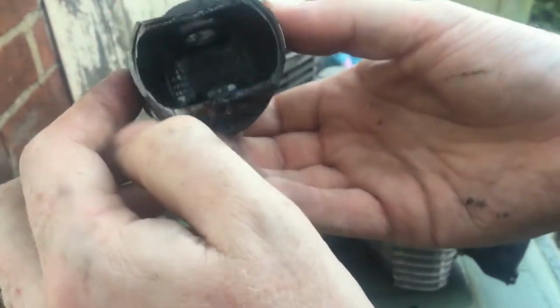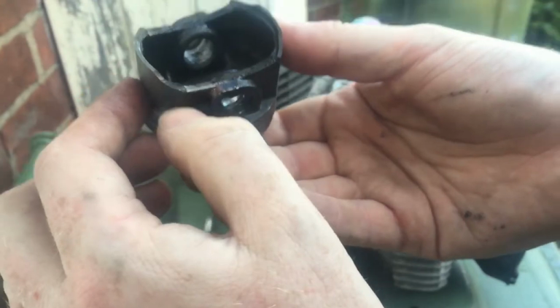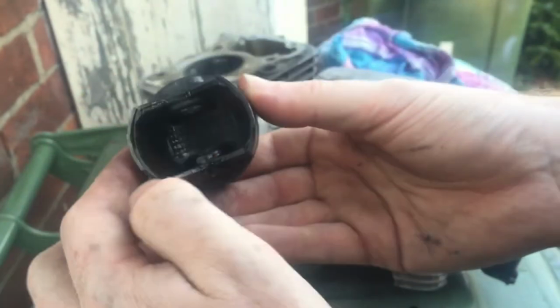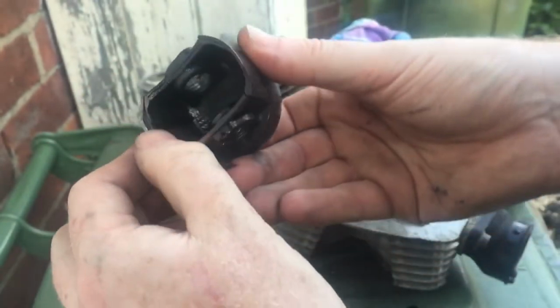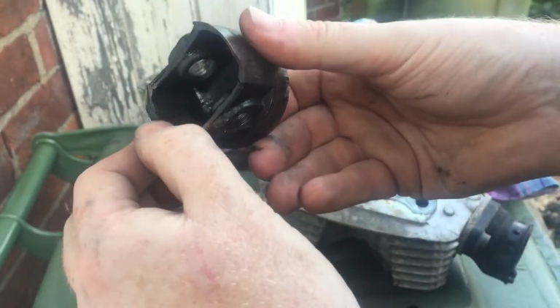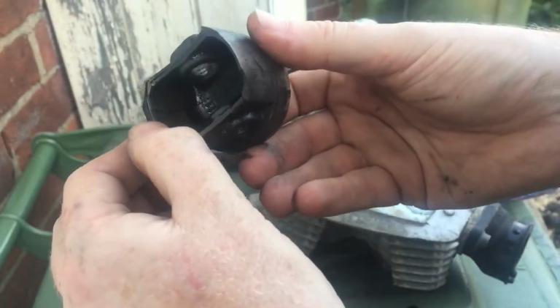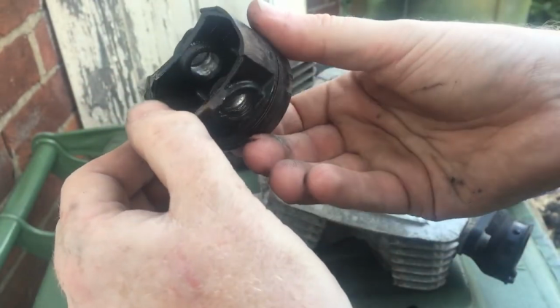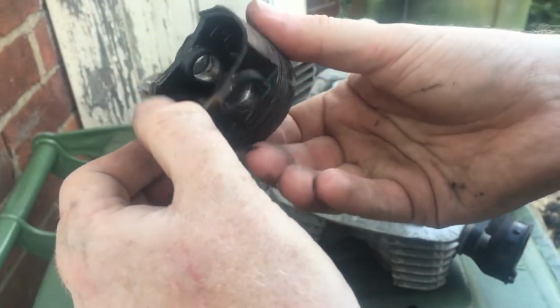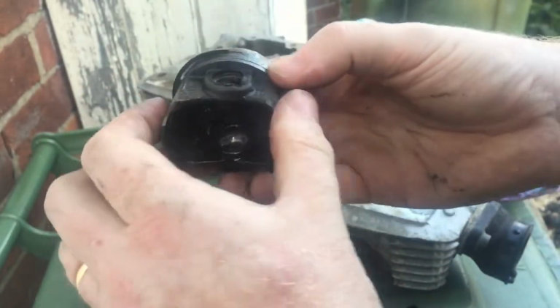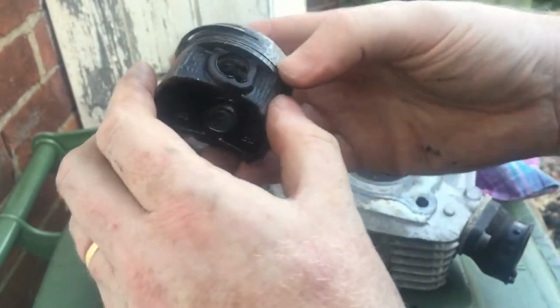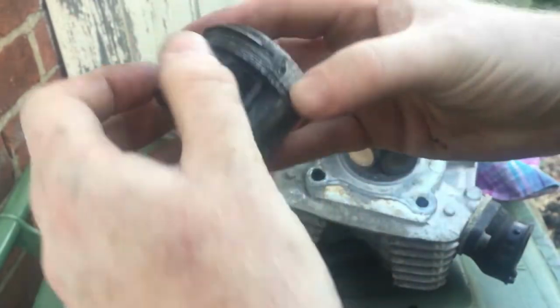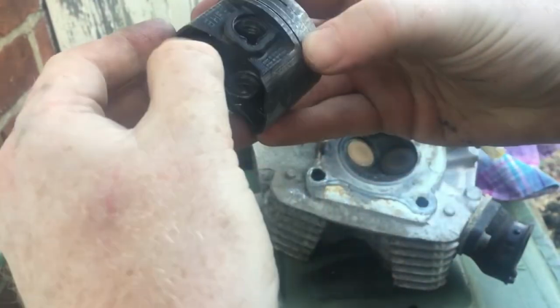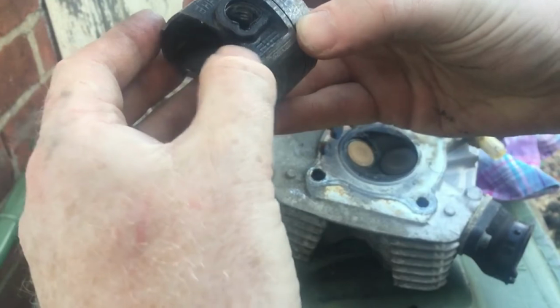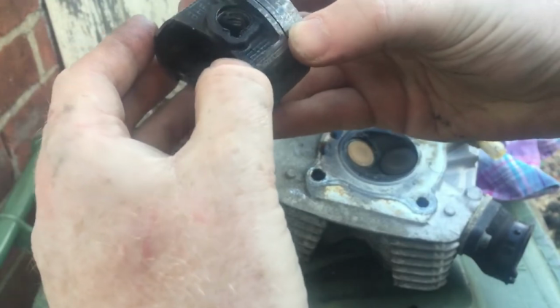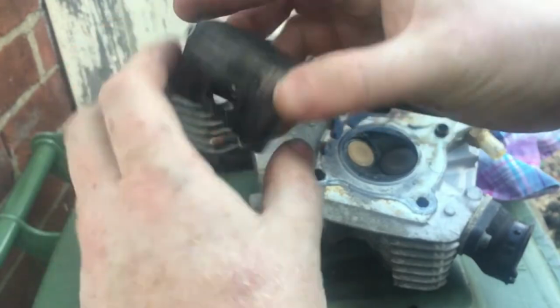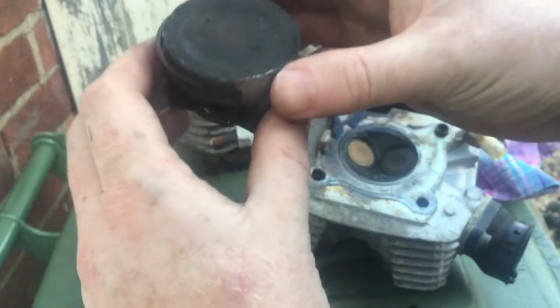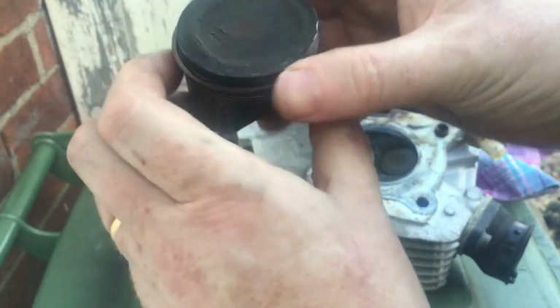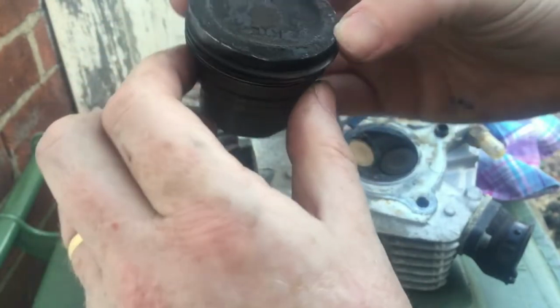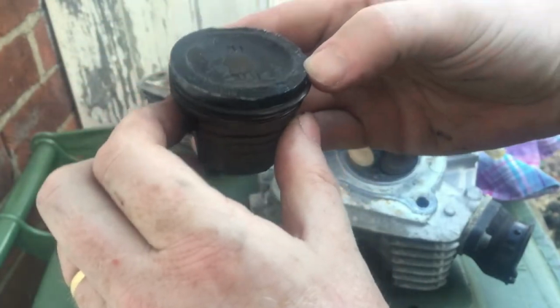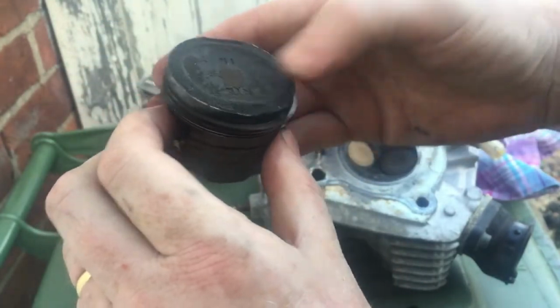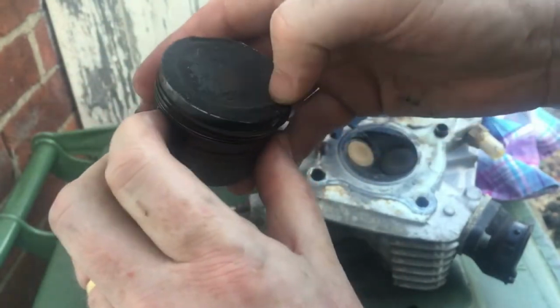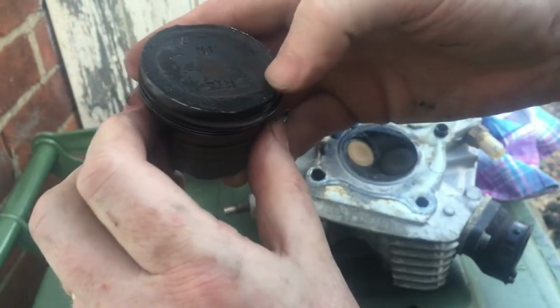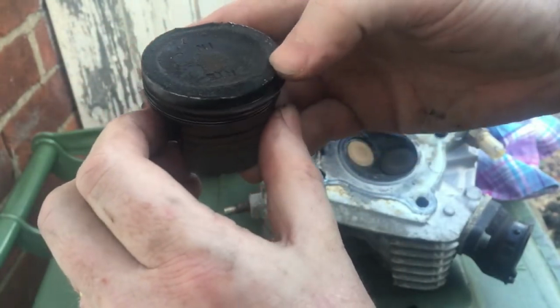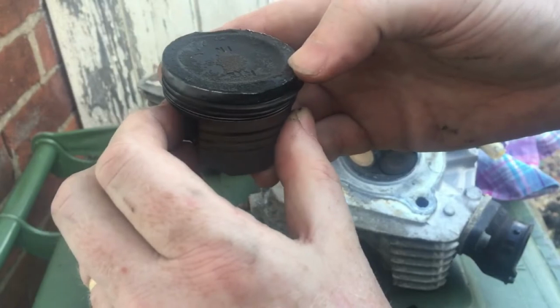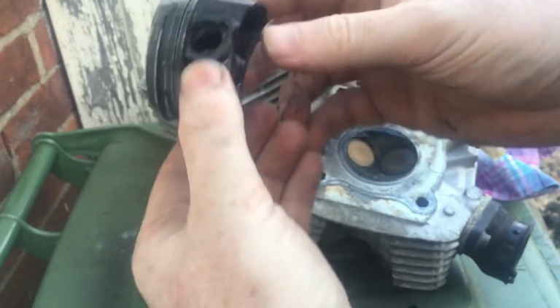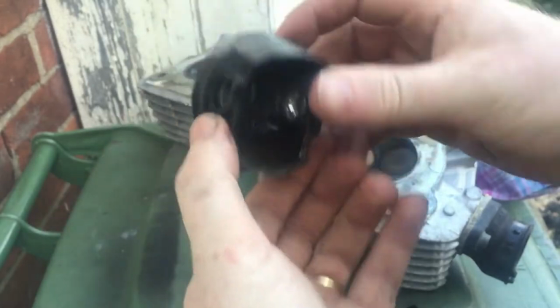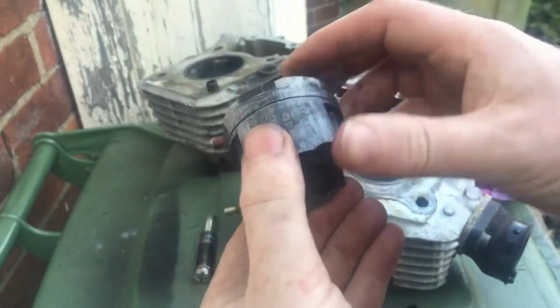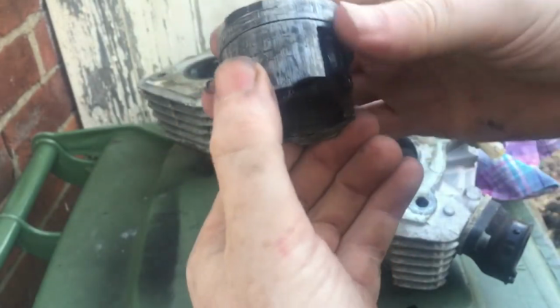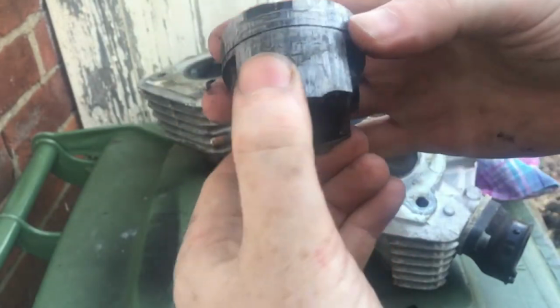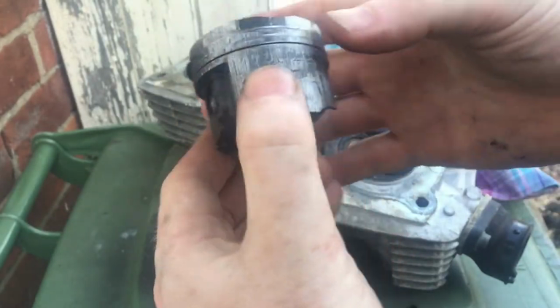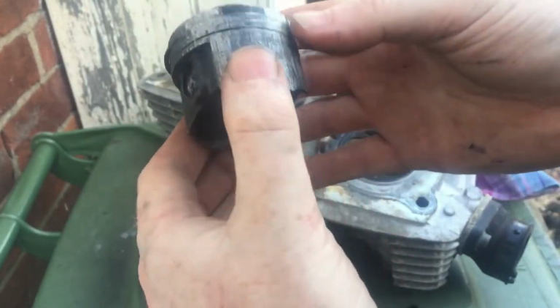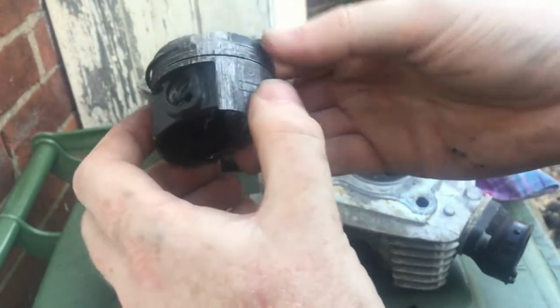I can't tell if these are original parts or not - there's an M1 and something else written on there. So yeah, obviously that's why there's no compression.